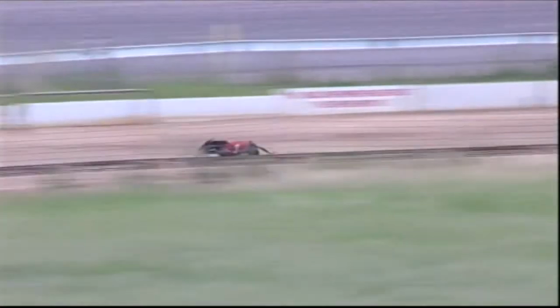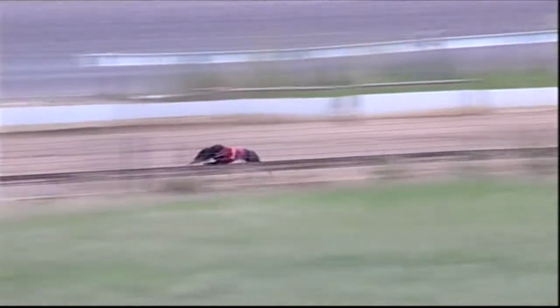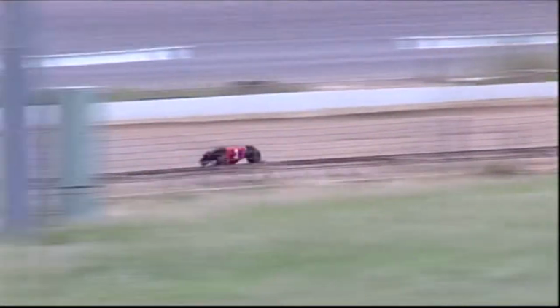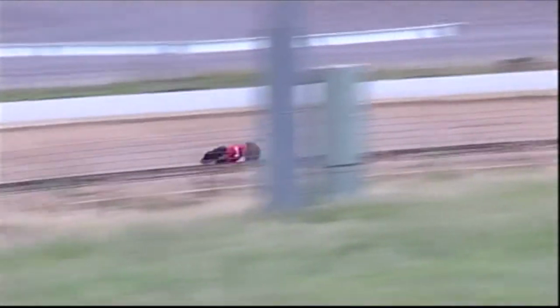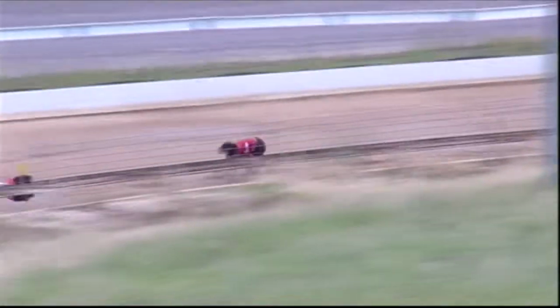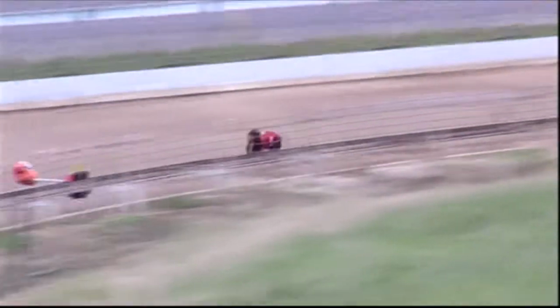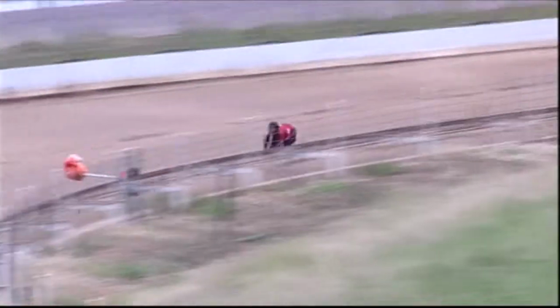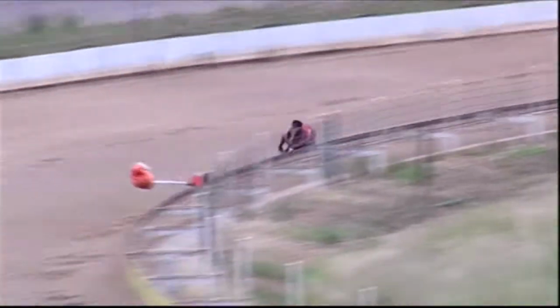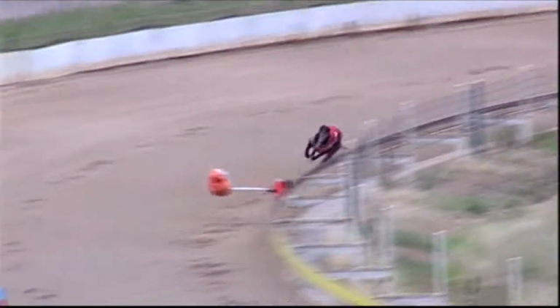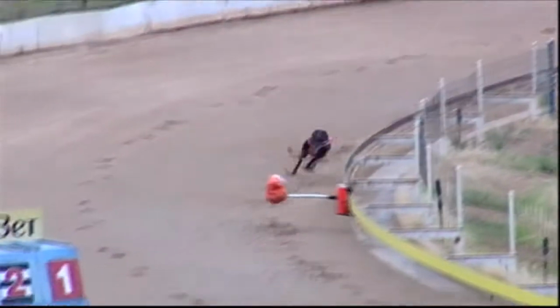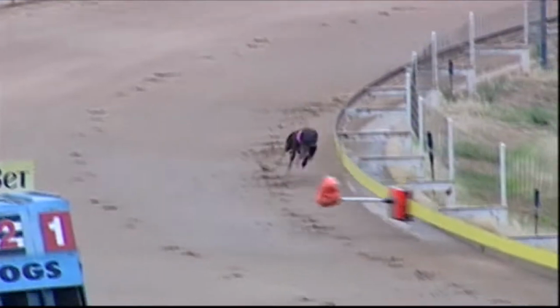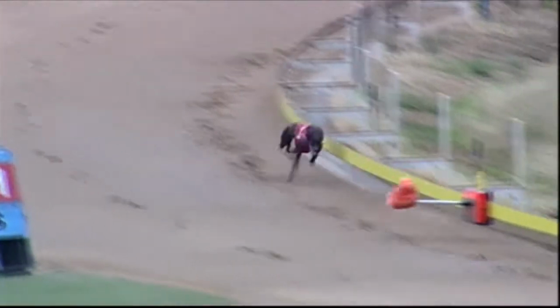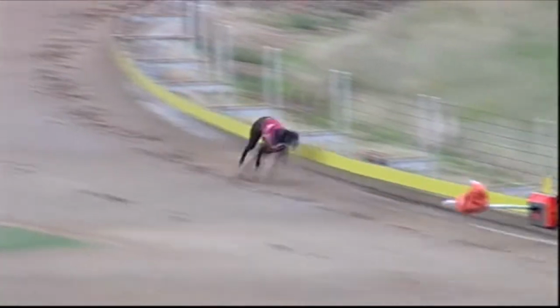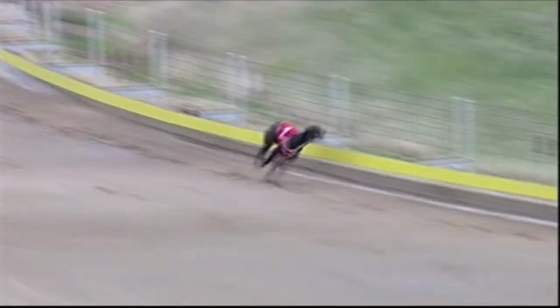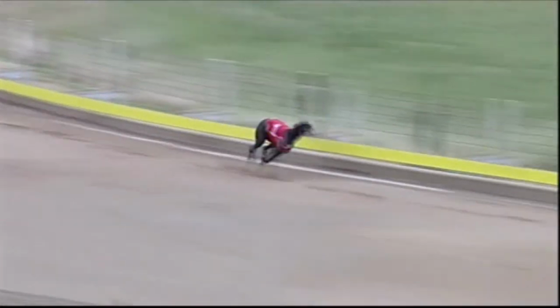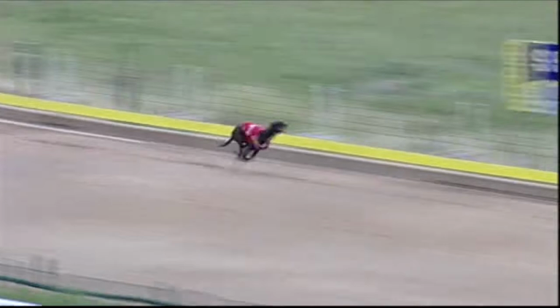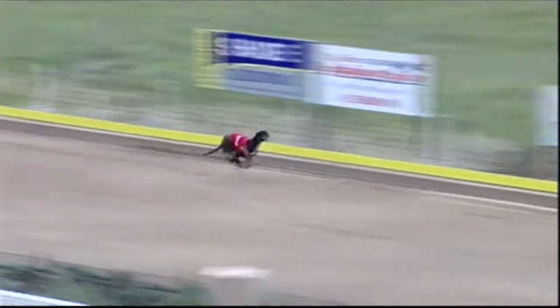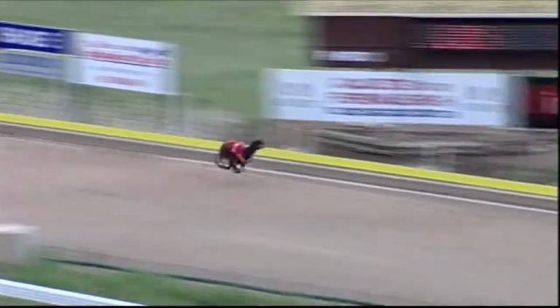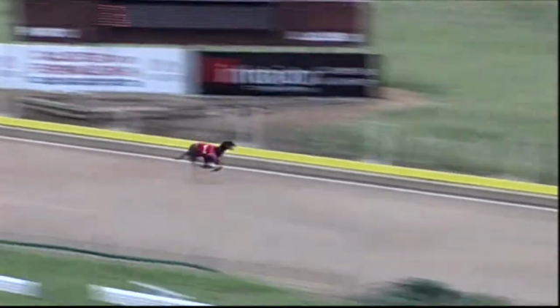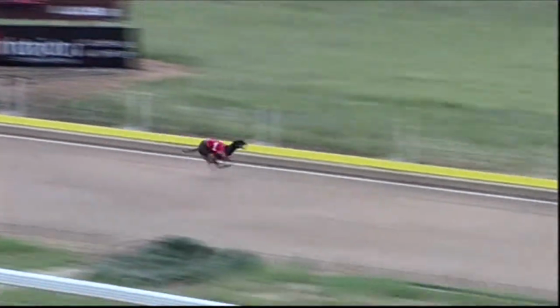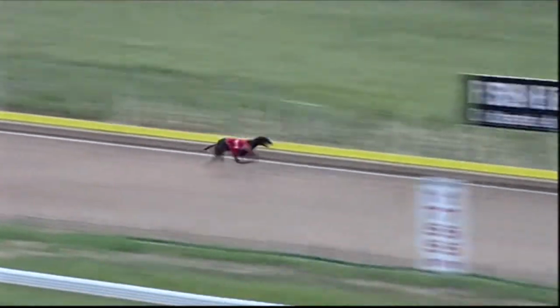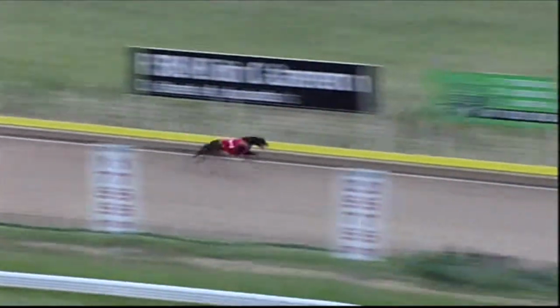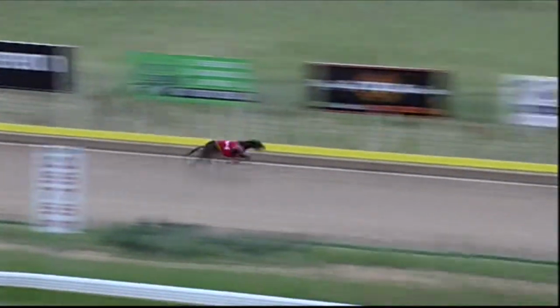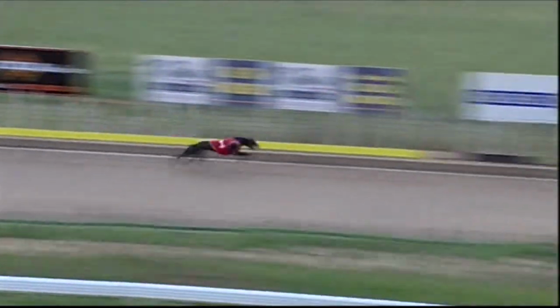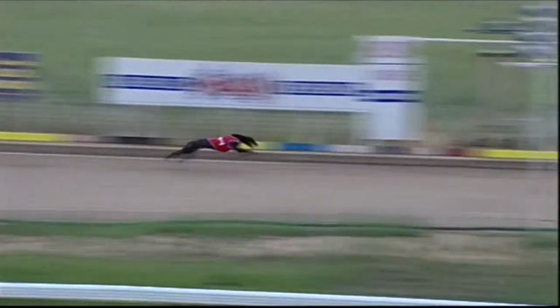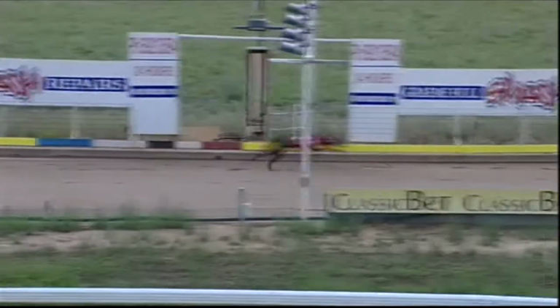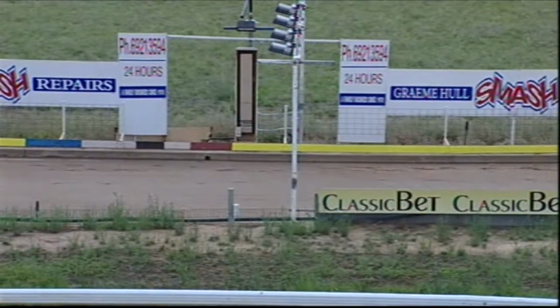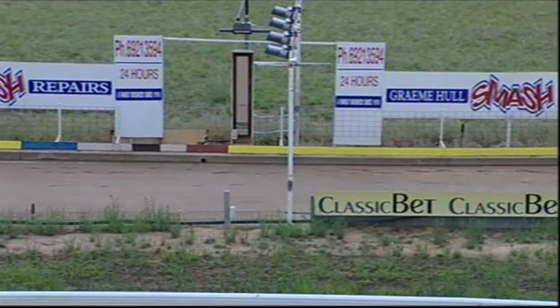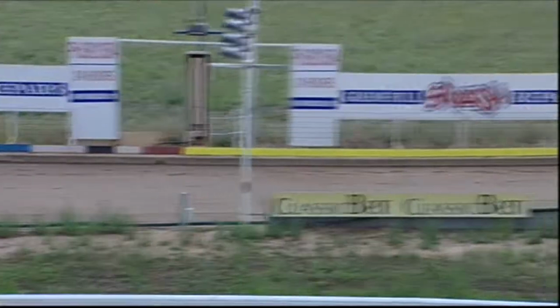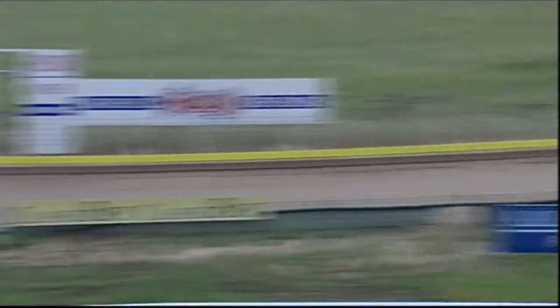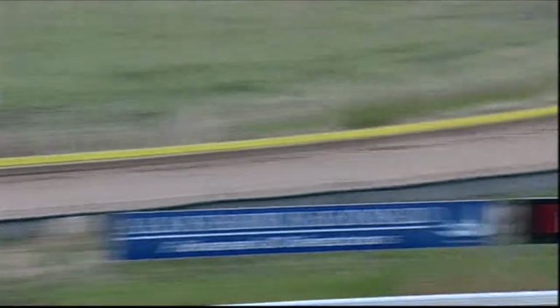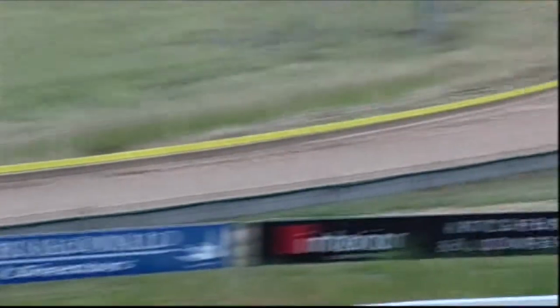Now he's up against the clock here. He should run — the time should be around about 23.50. But he's coming down and stretches out well. That's not bad. He crosses the line. We'll get the time for you.